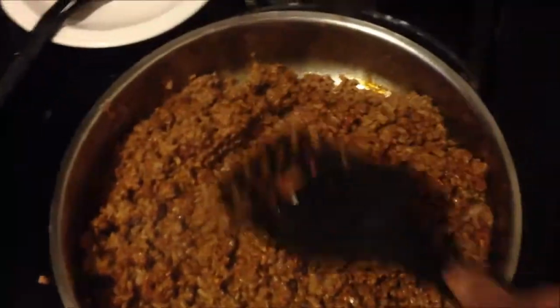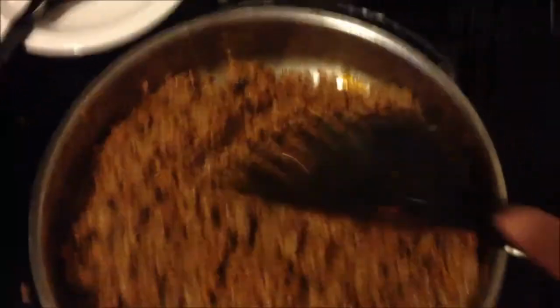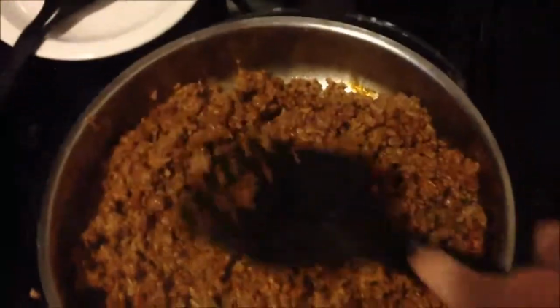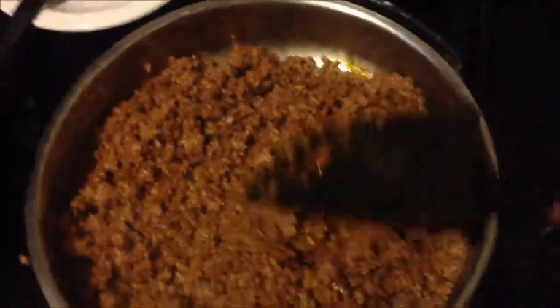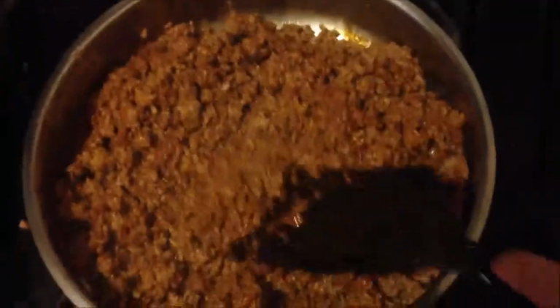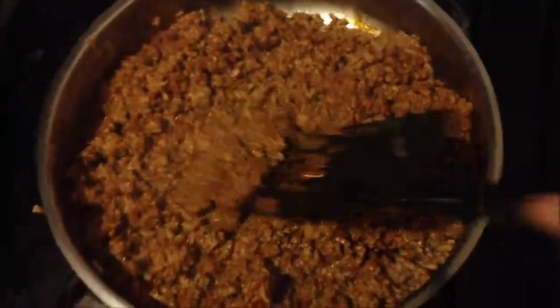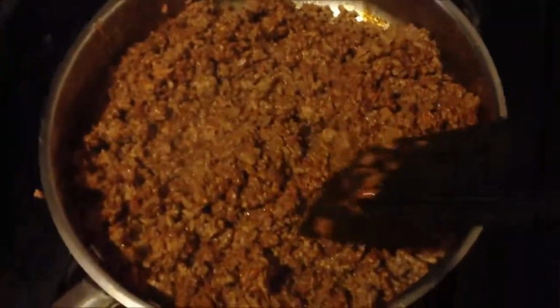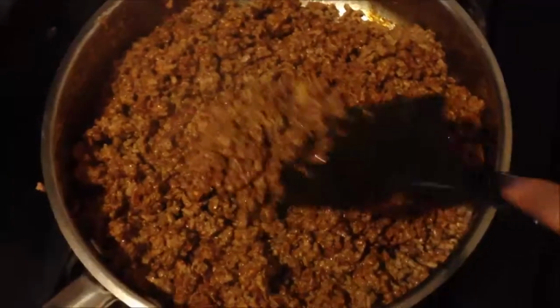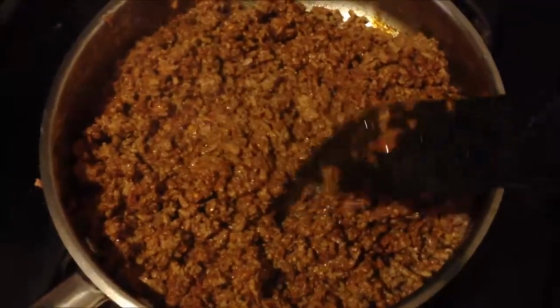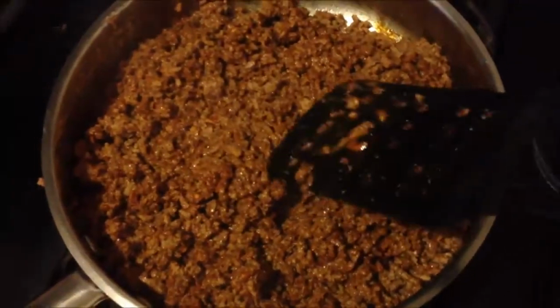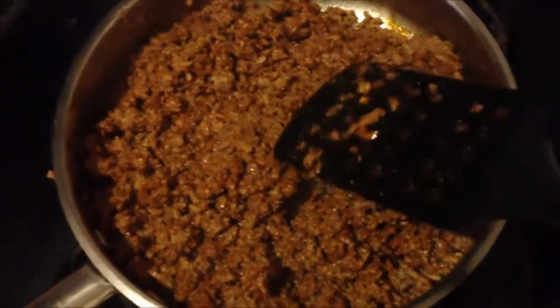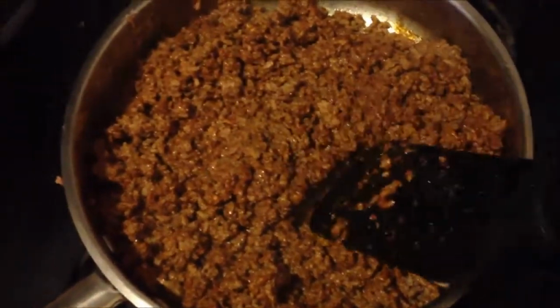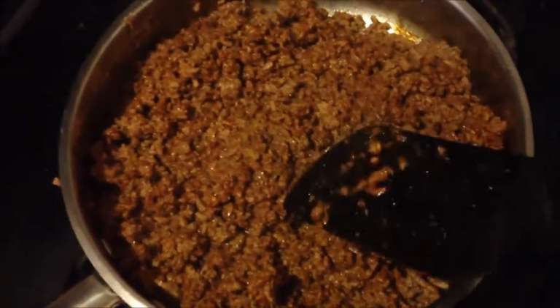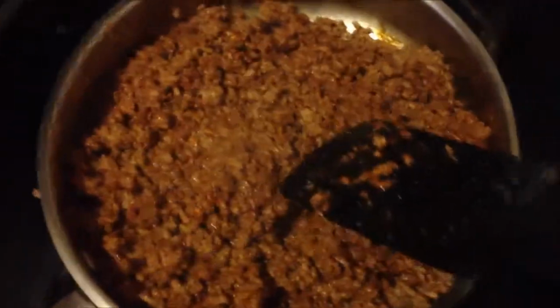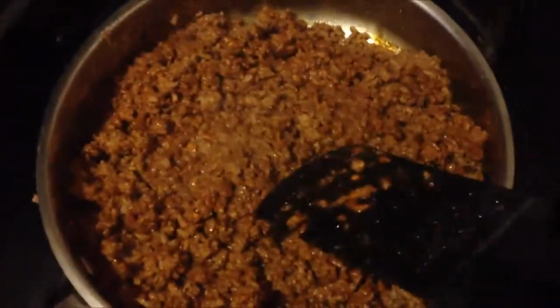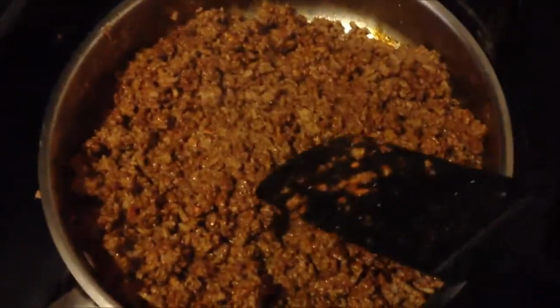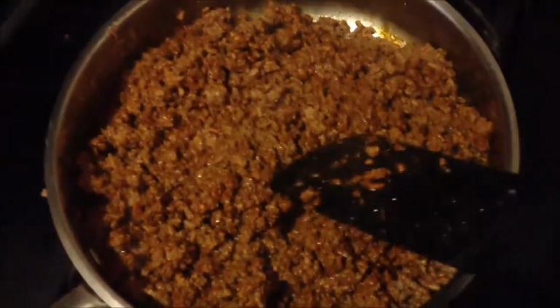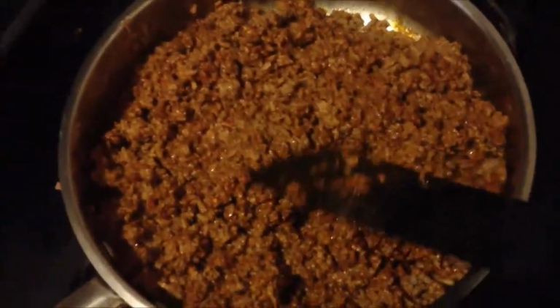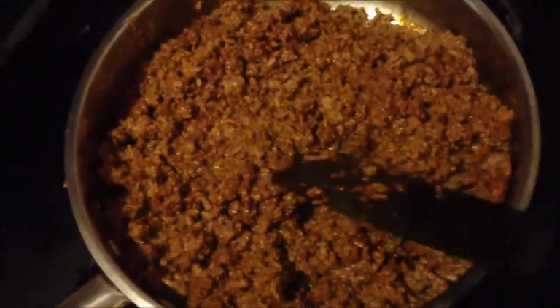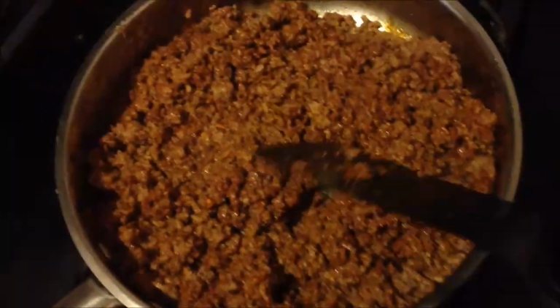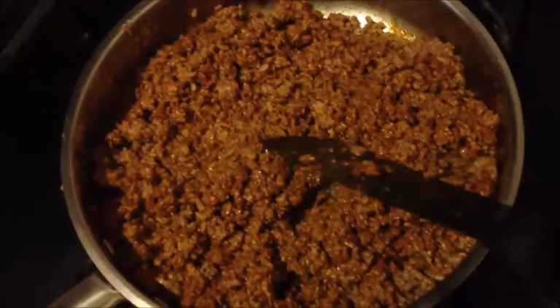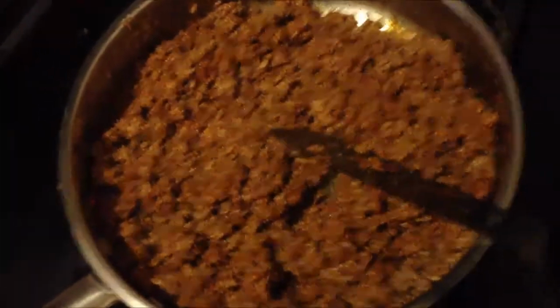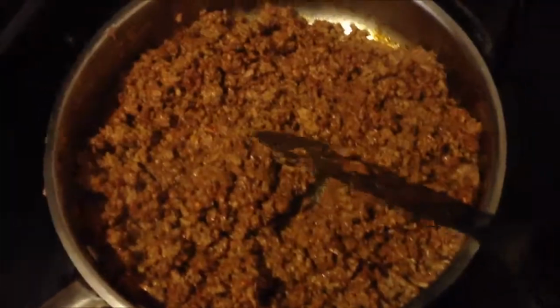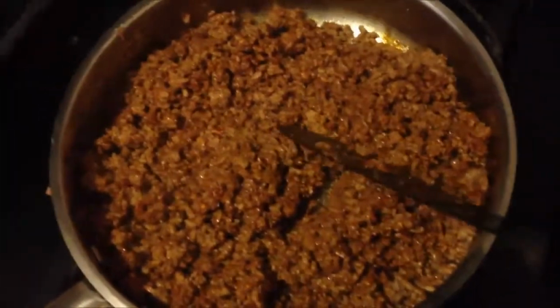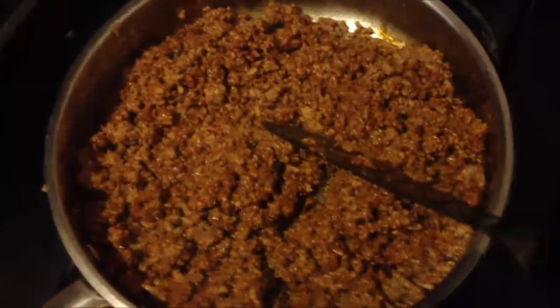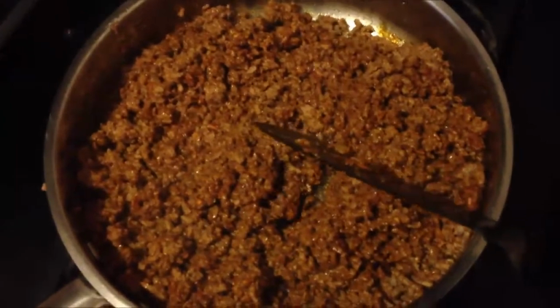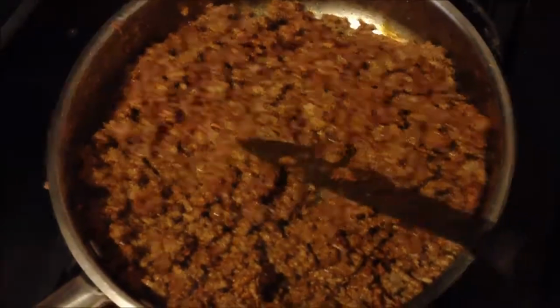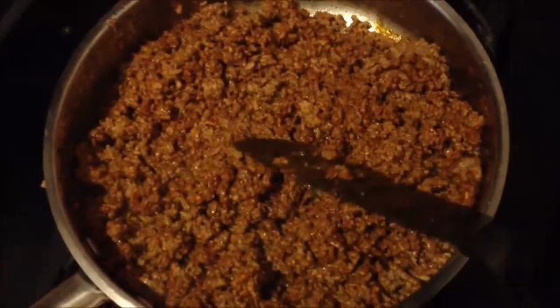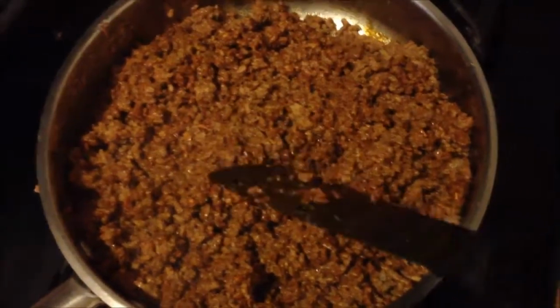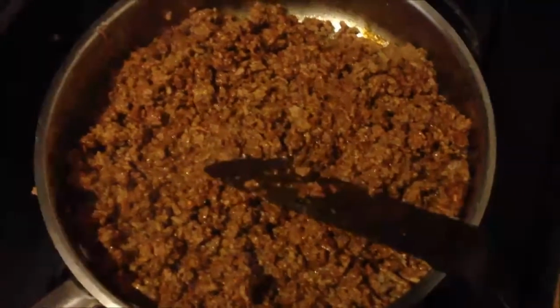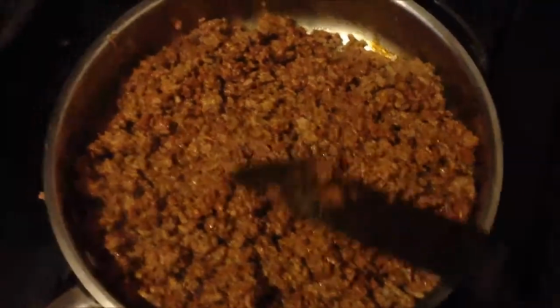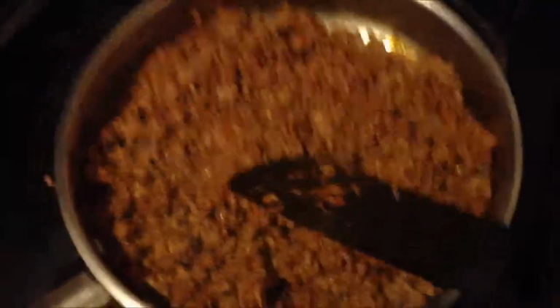I should probably taste it to see if it tastes like taco meat. But maybe I won't, so that I'll be surprised. That's a bad idea. That's what I'm gonna do.